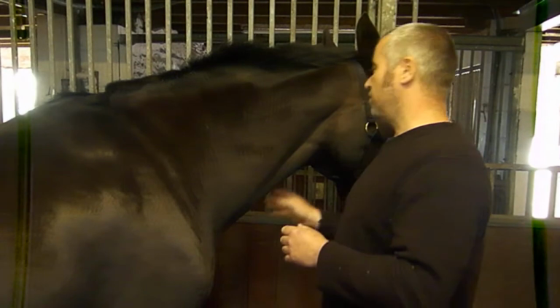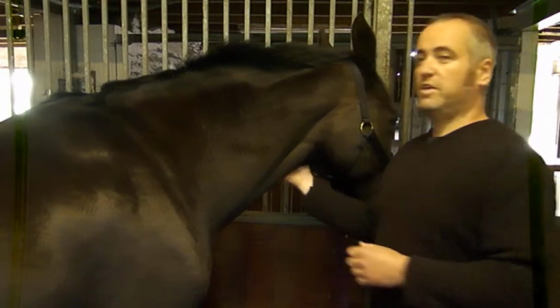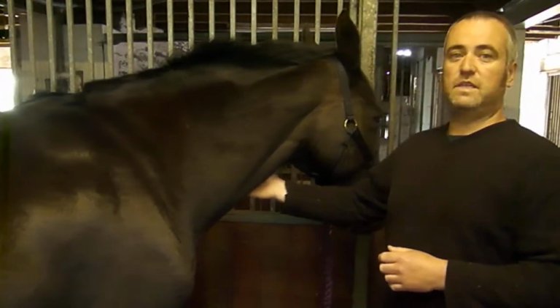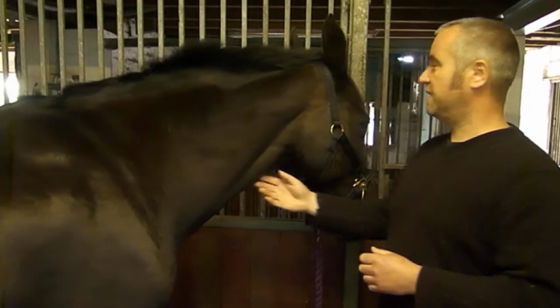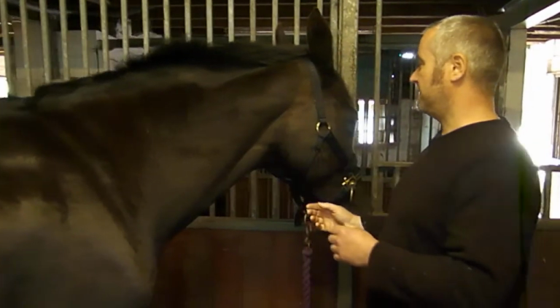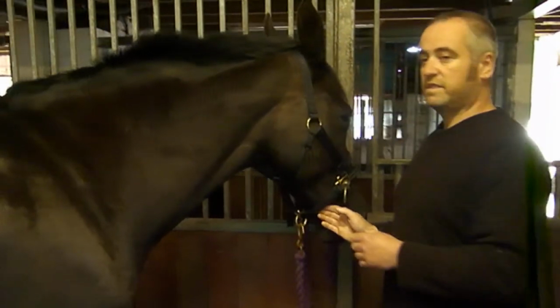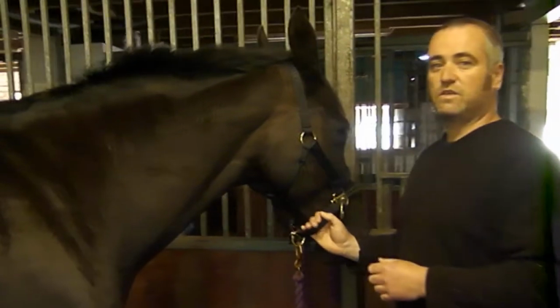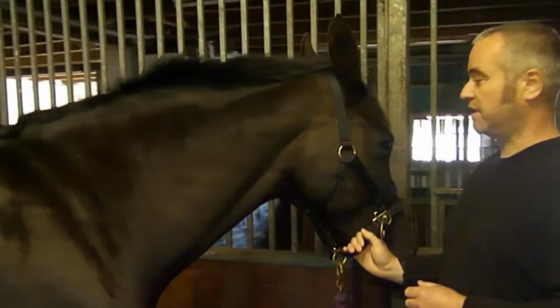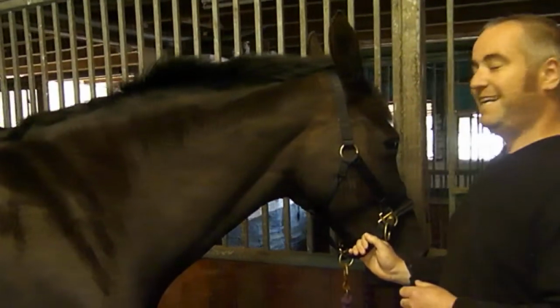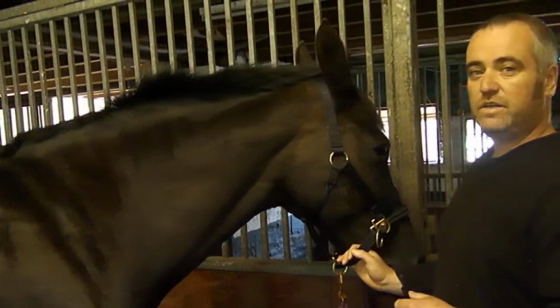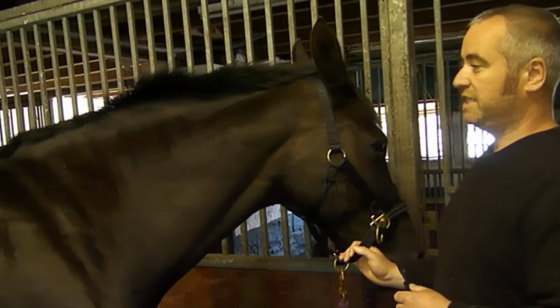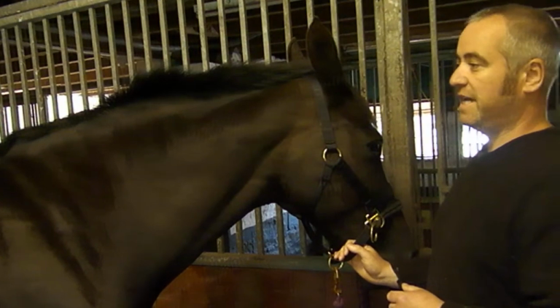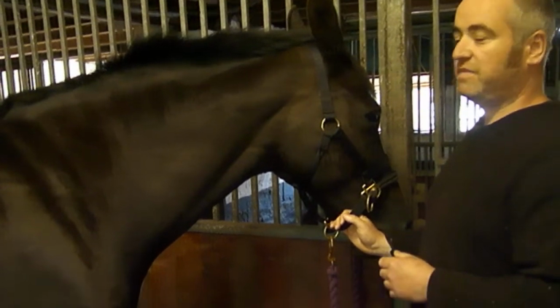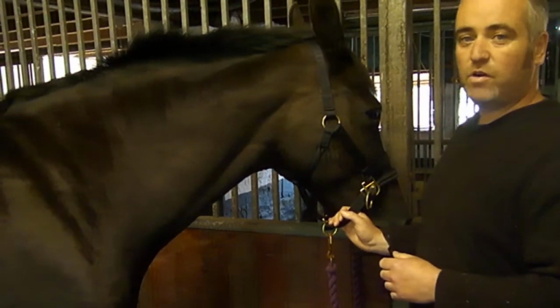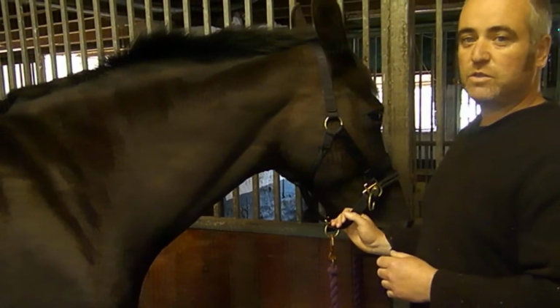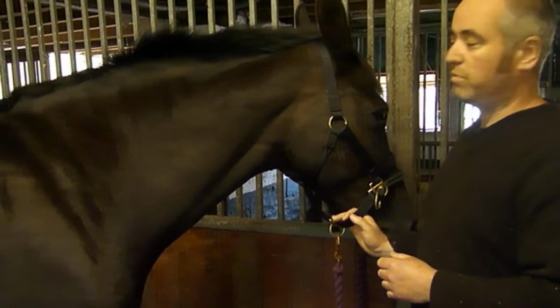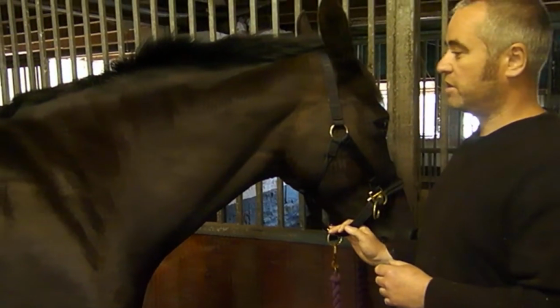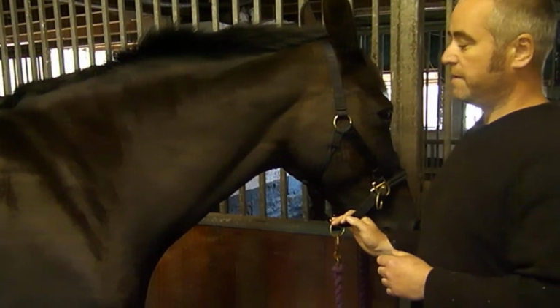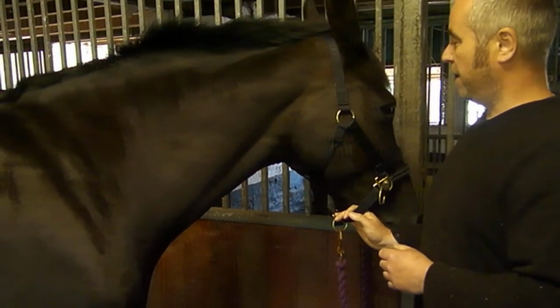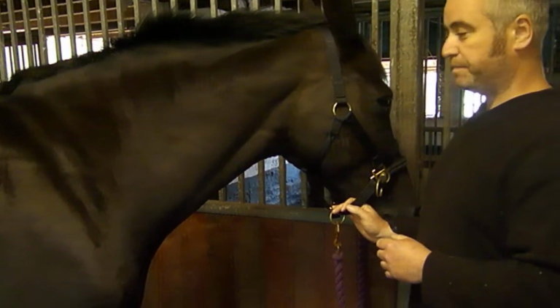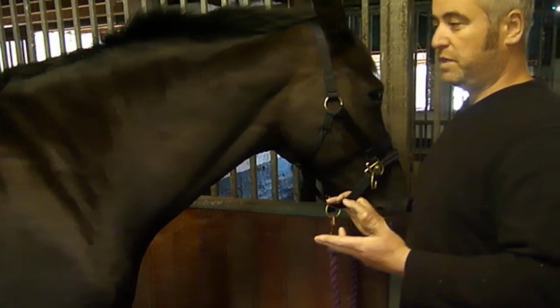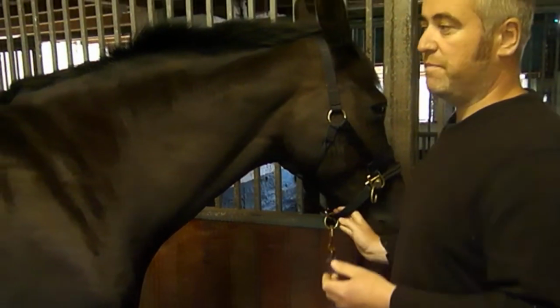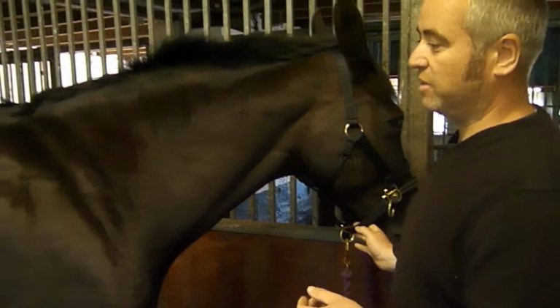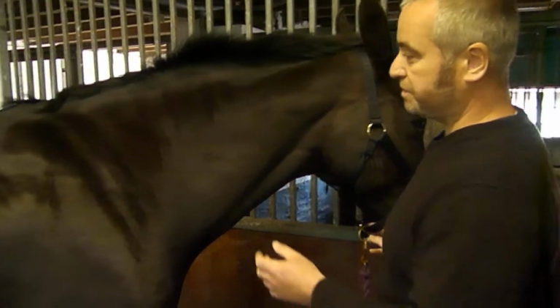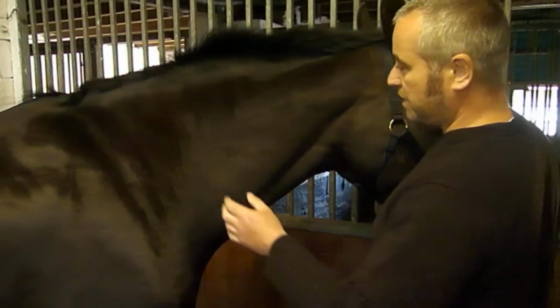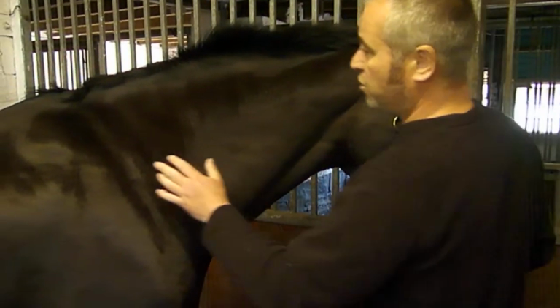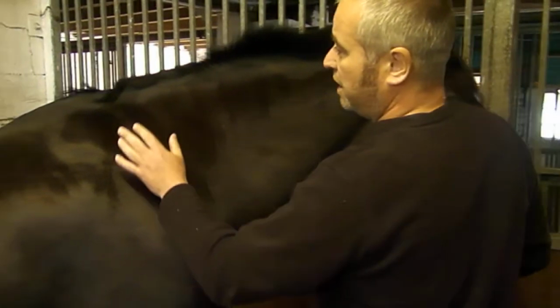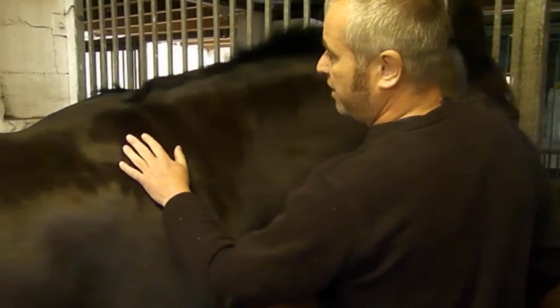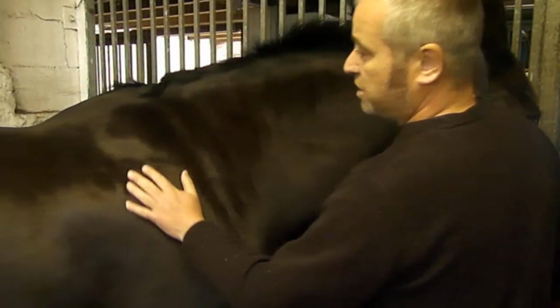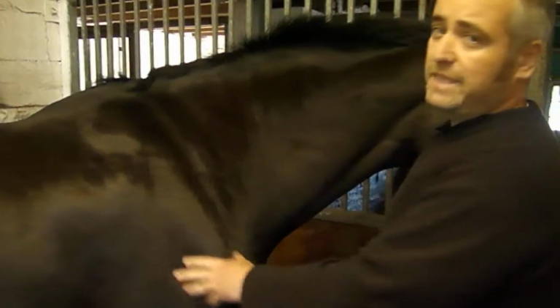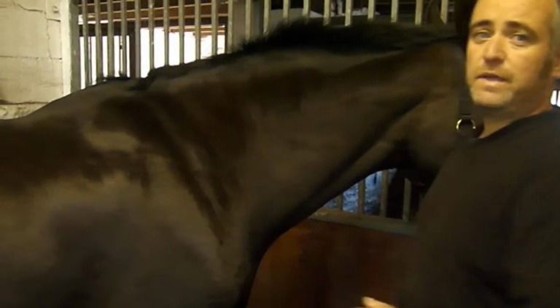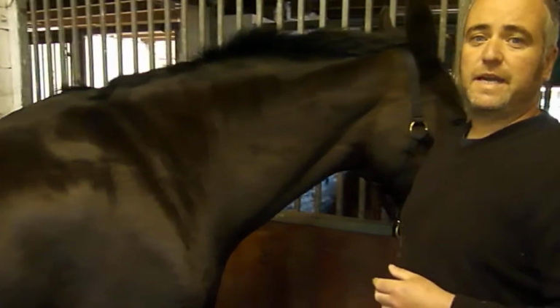So, our horse is called India. She's 16 hands, 15 years old, Belgian Warmblood cross — pretty calm and placid horse. So, into the anatomy.